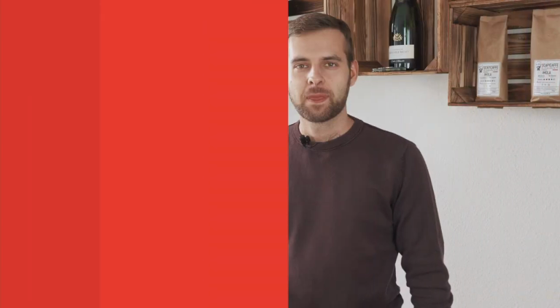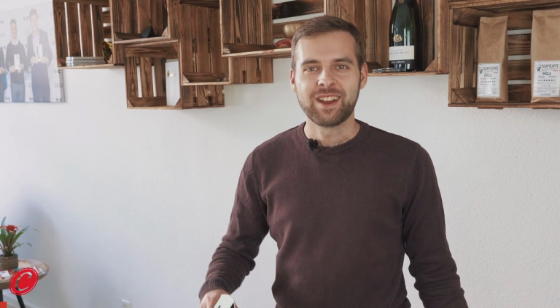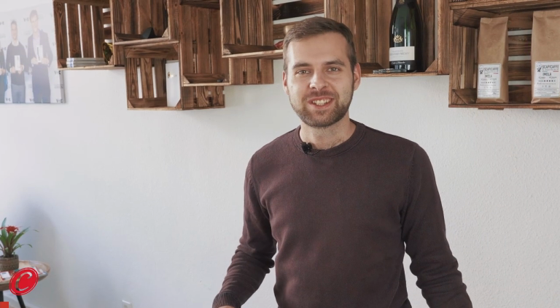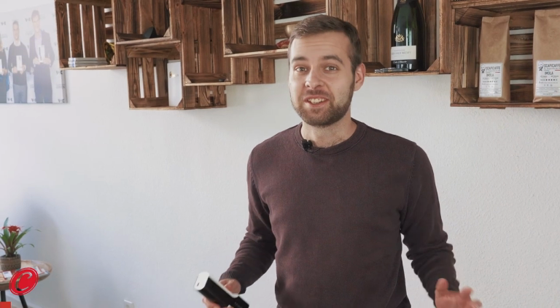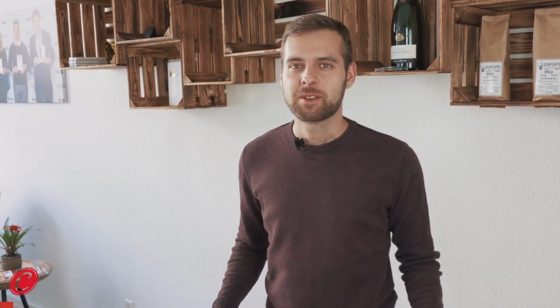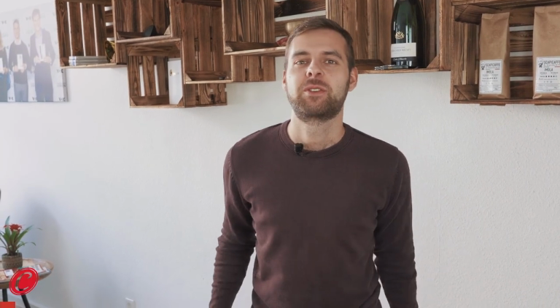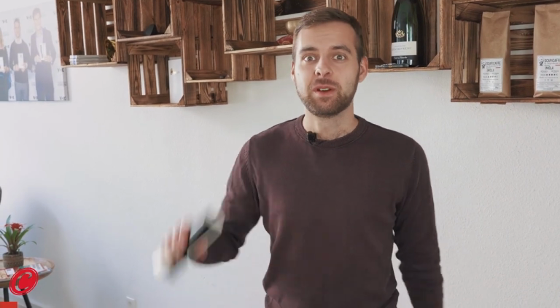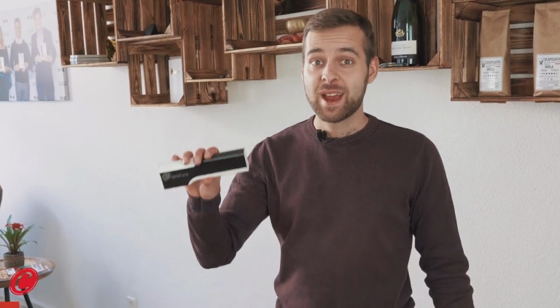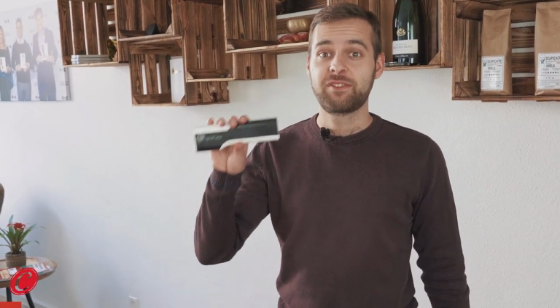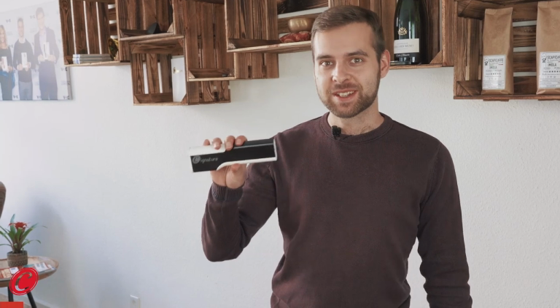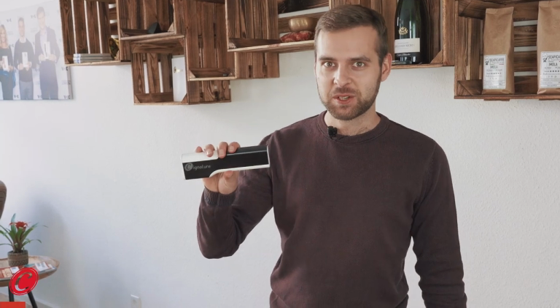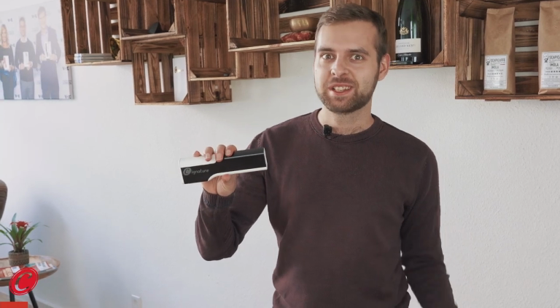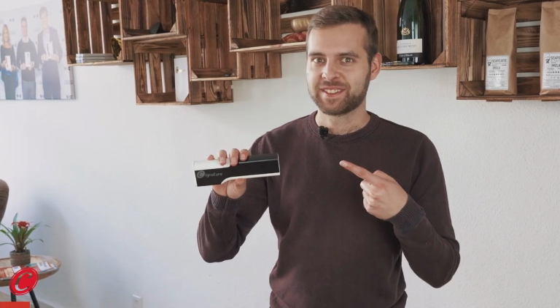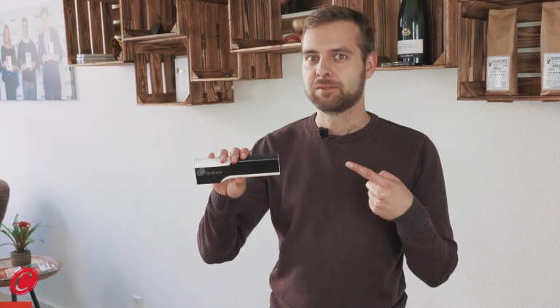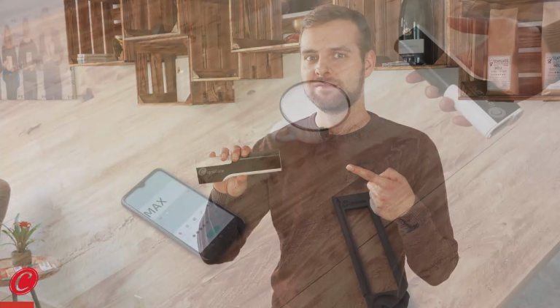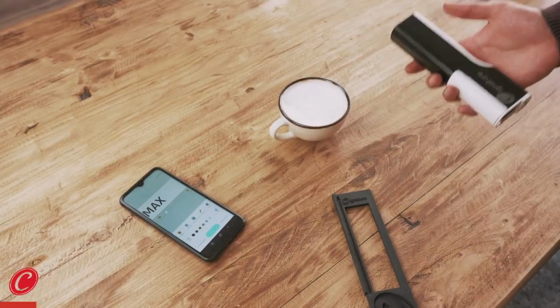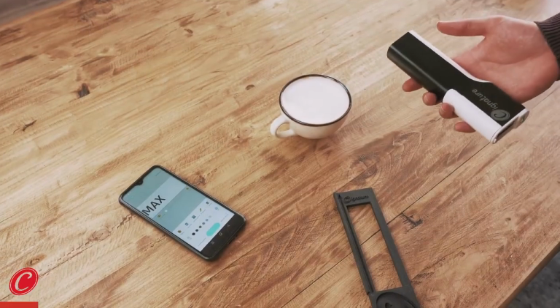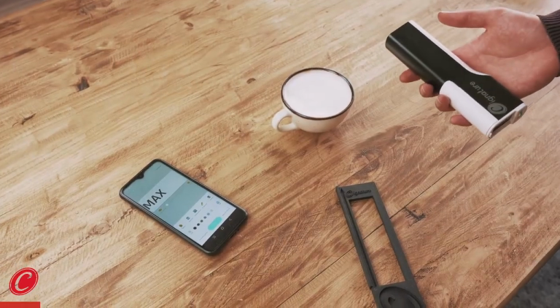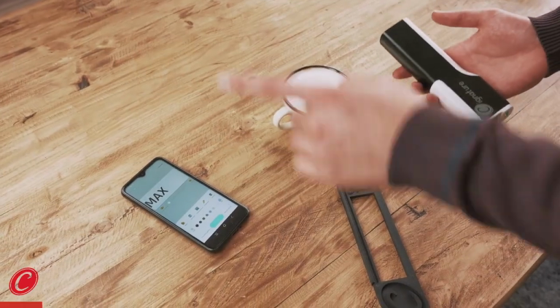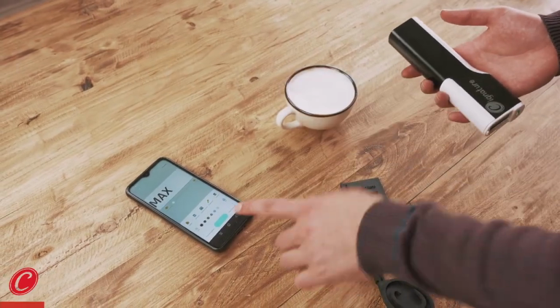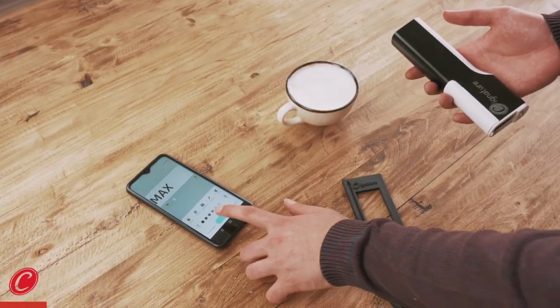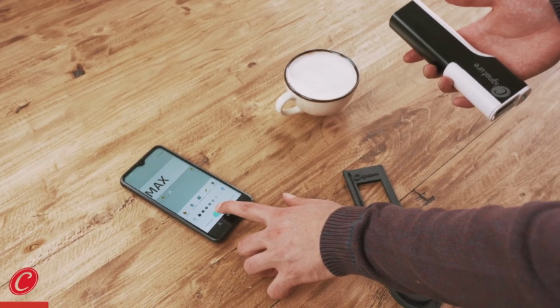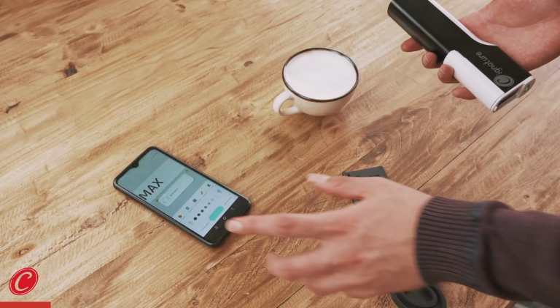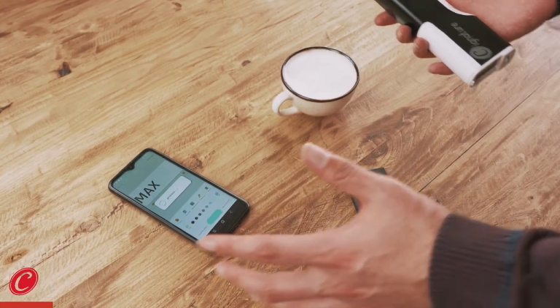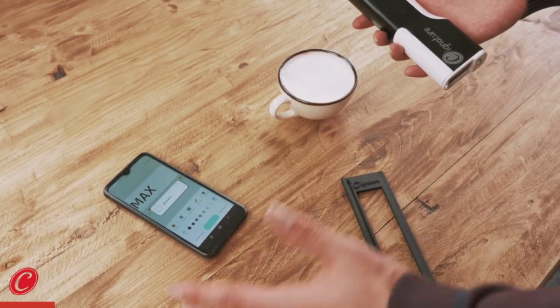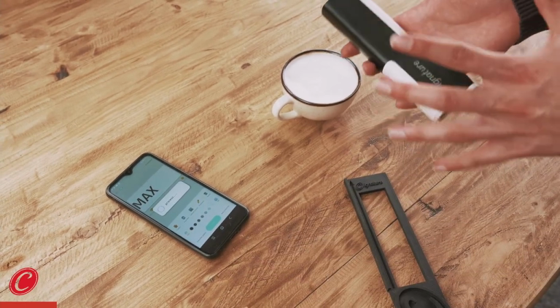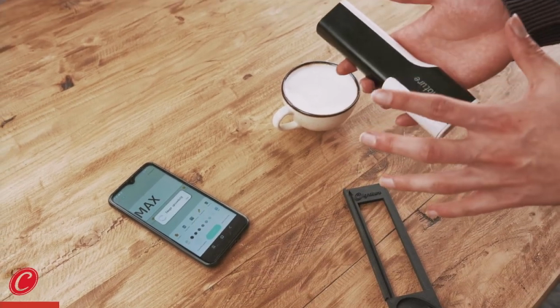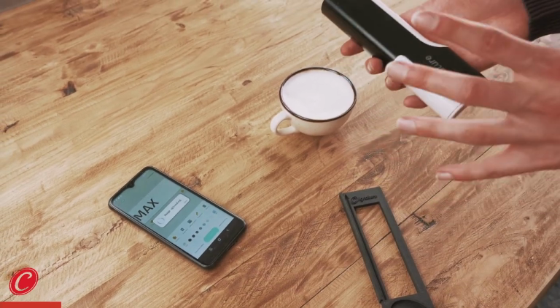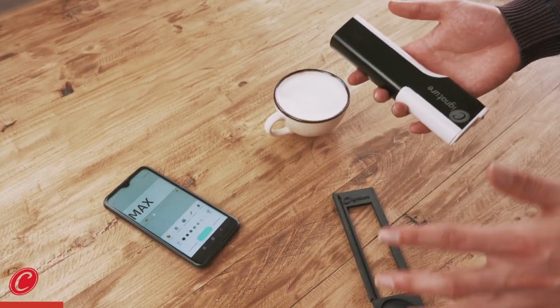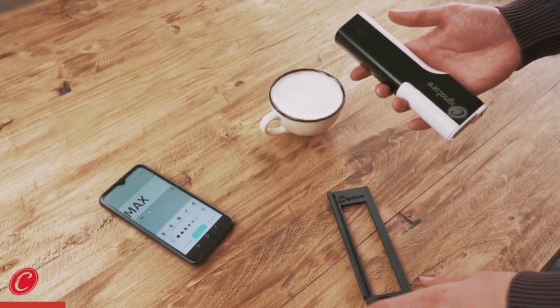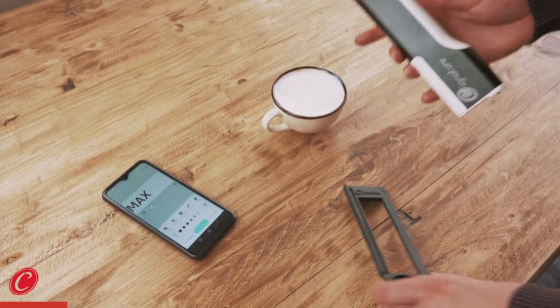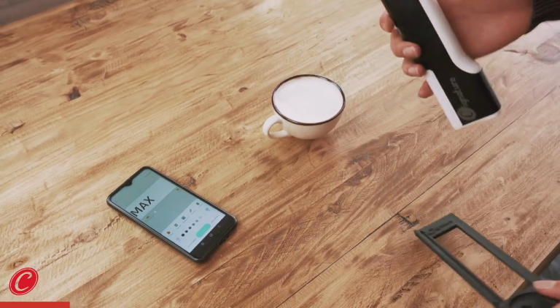Hi, I'm Justin and today I'm going to show you many various opportunities with Signature. We have now uploaded the name Max into the Signature app and it's going to be transferred to the Signature stick, which is ready now.